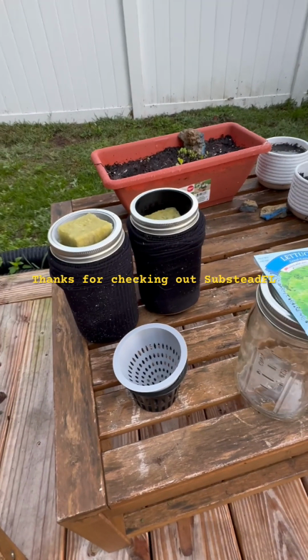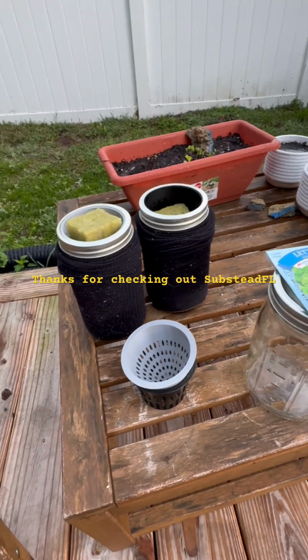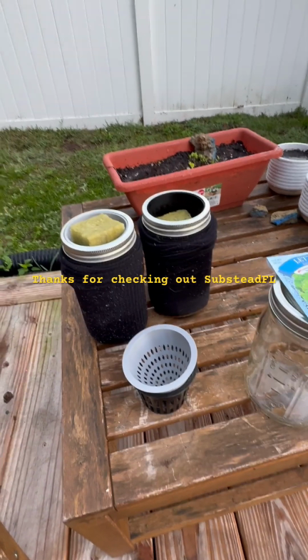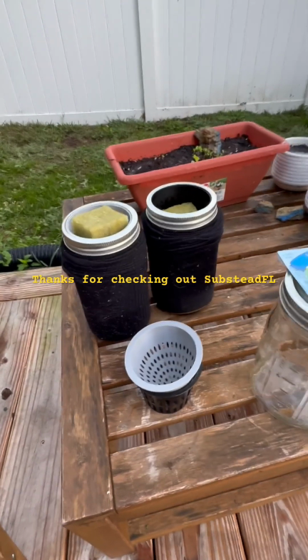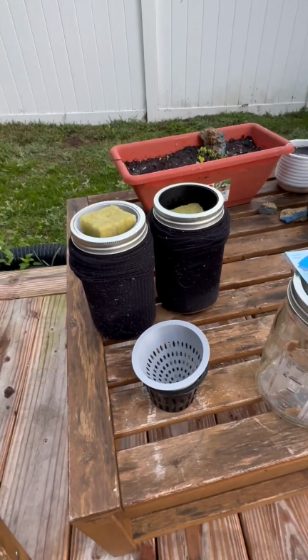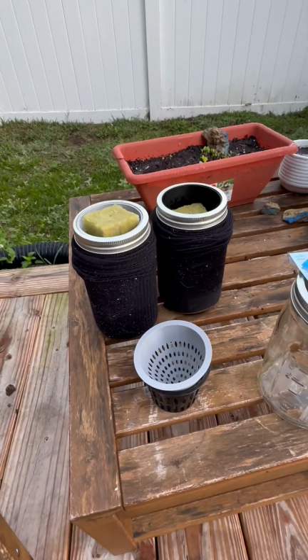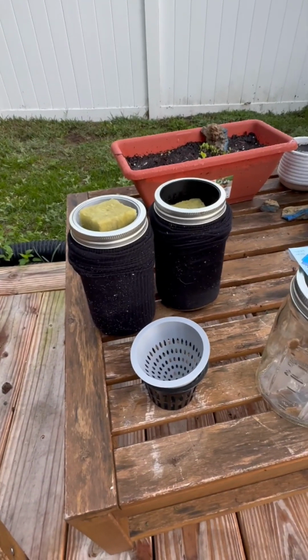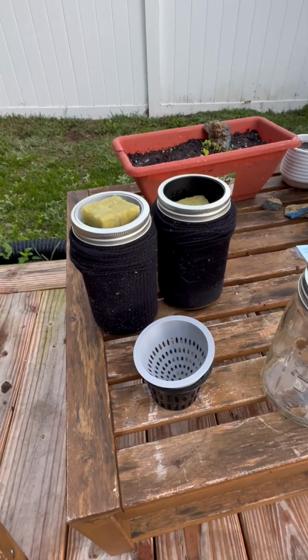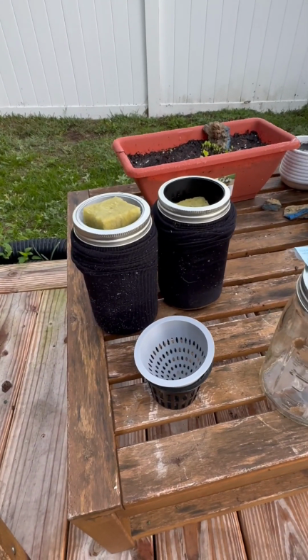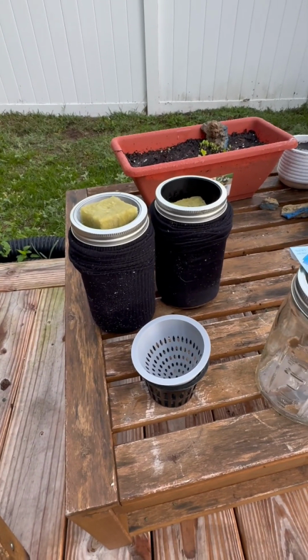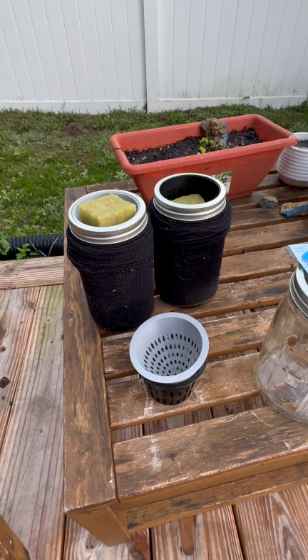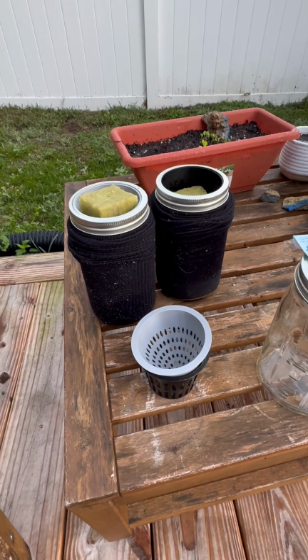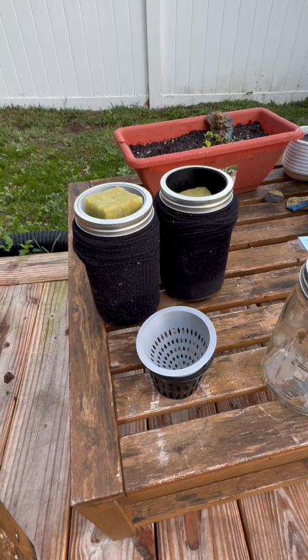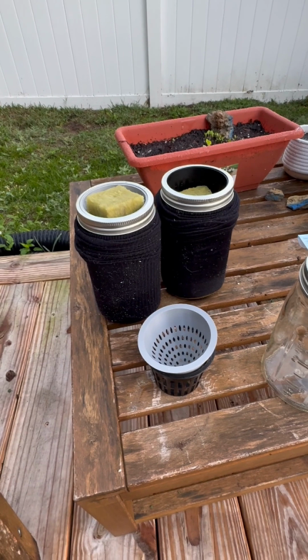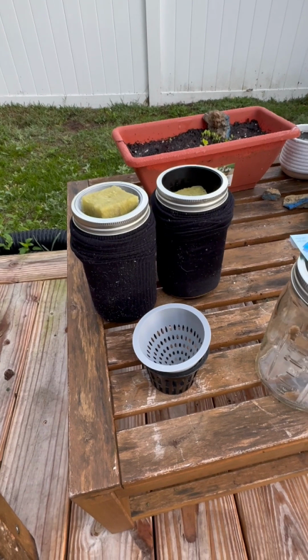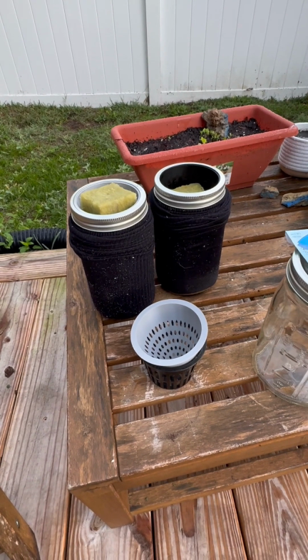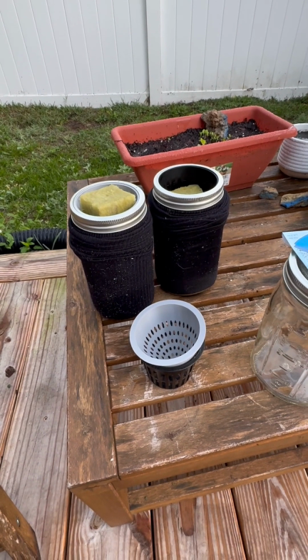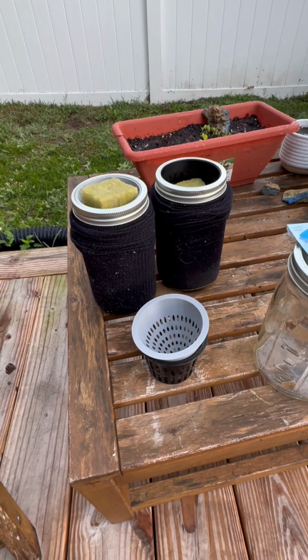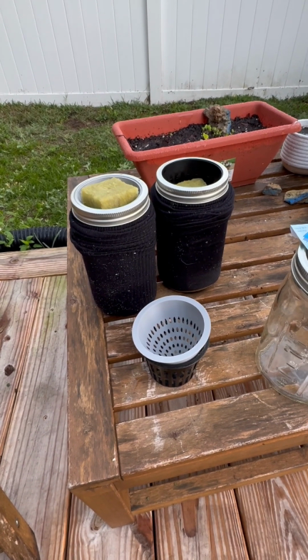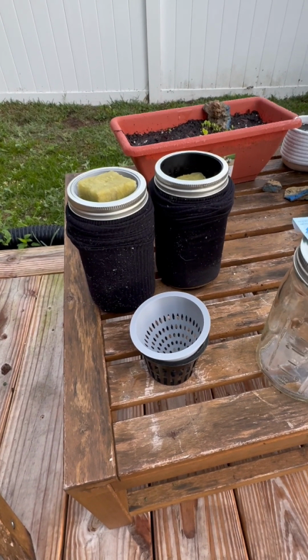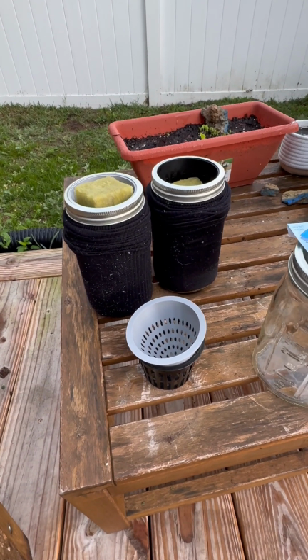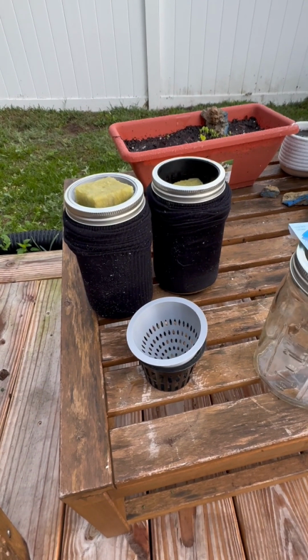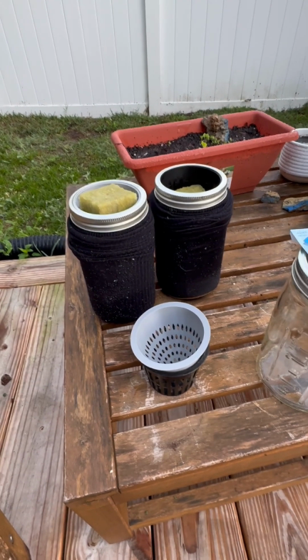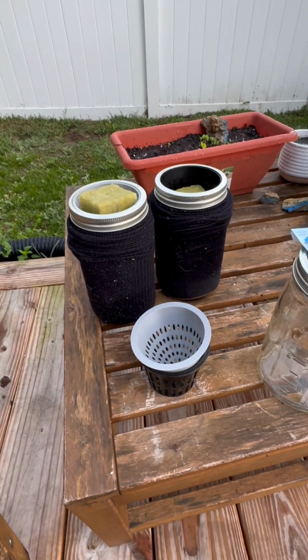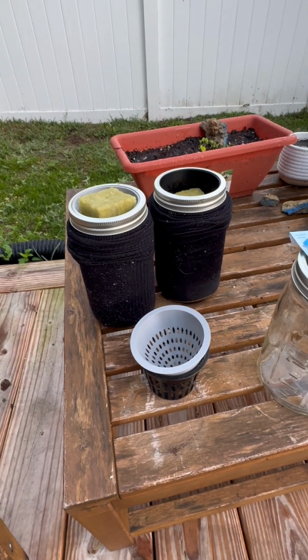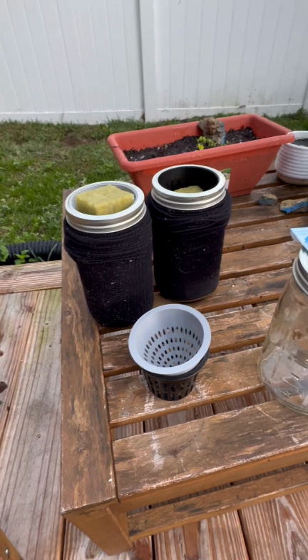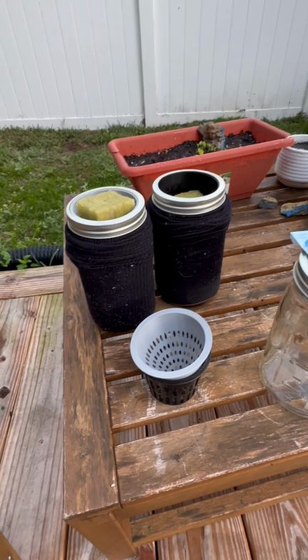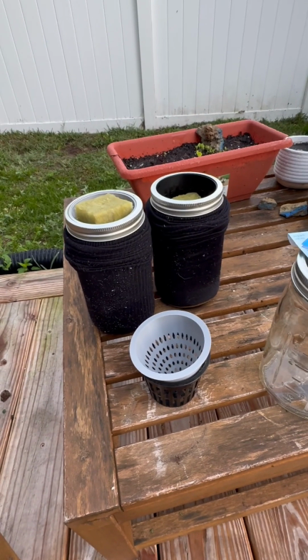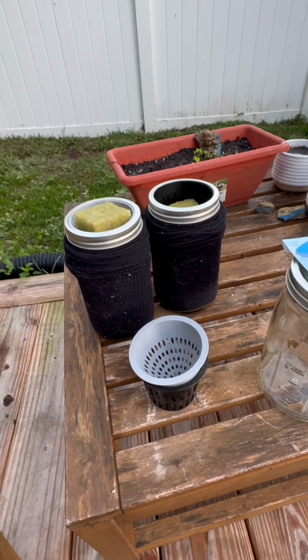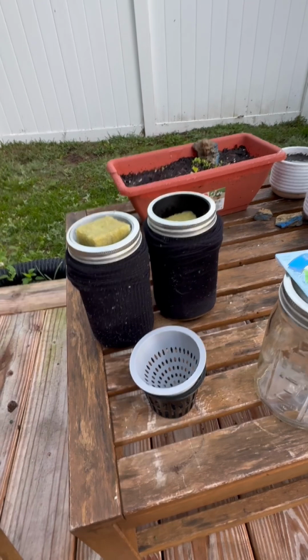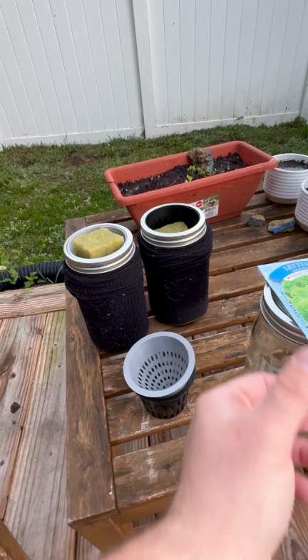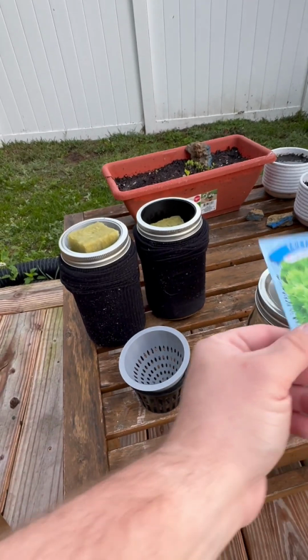Hey there everybody. I'm gonna show you real quick what we're doing in our continuing family science experiment of gardening. We're gonna do a little experimentation here.